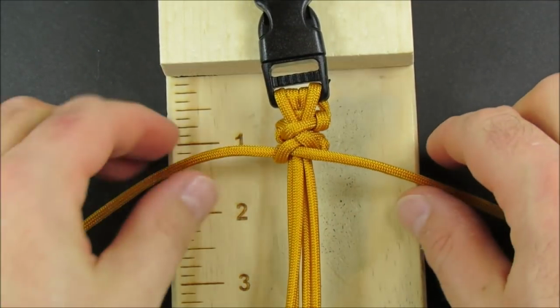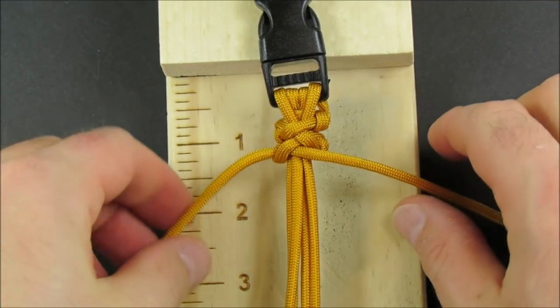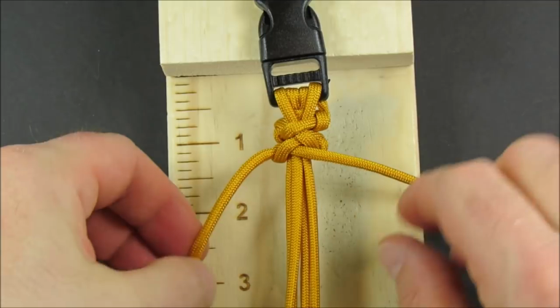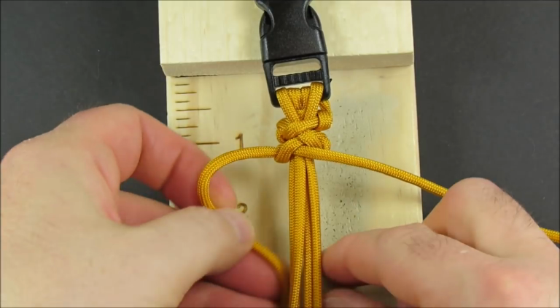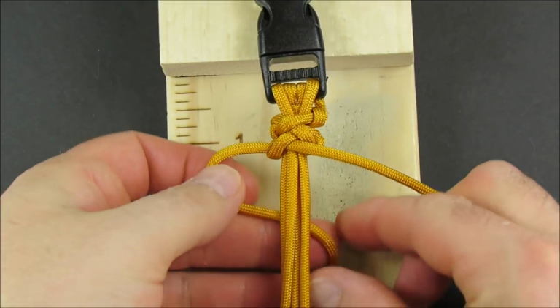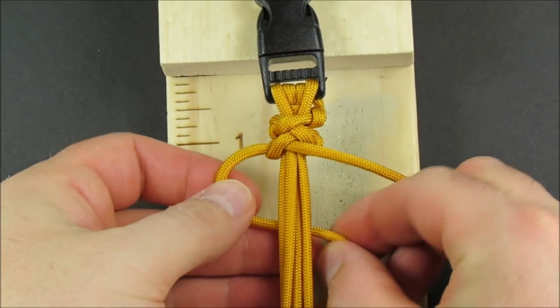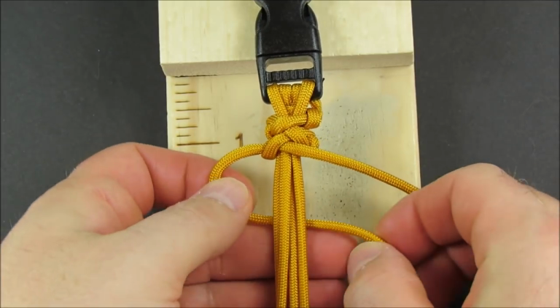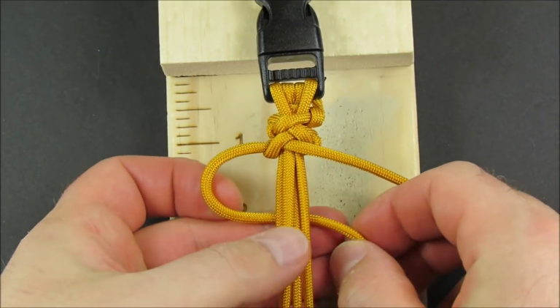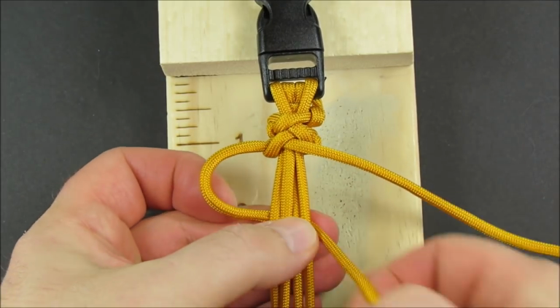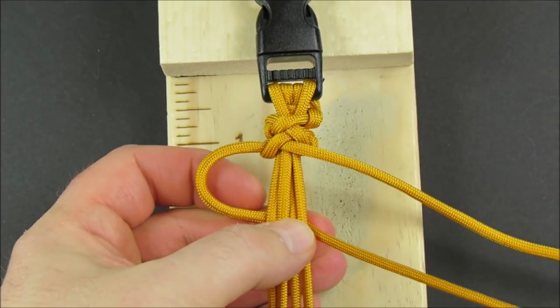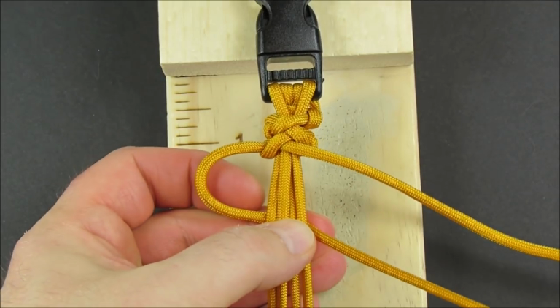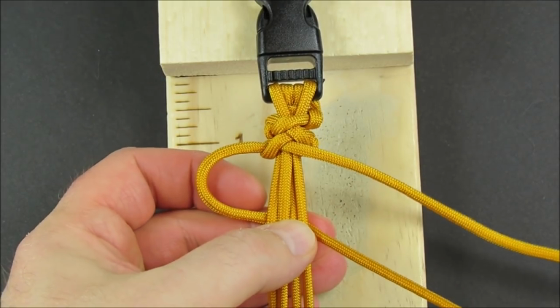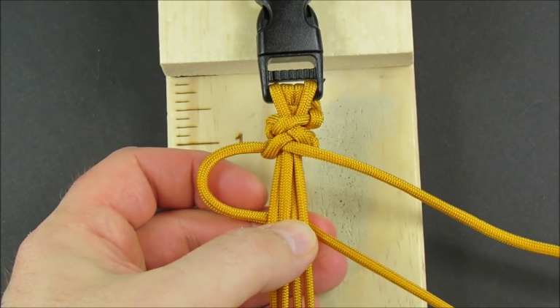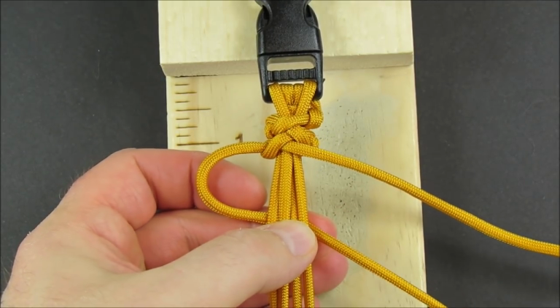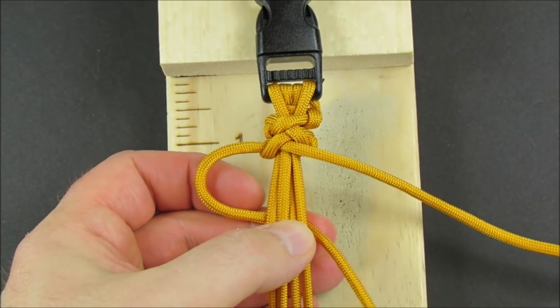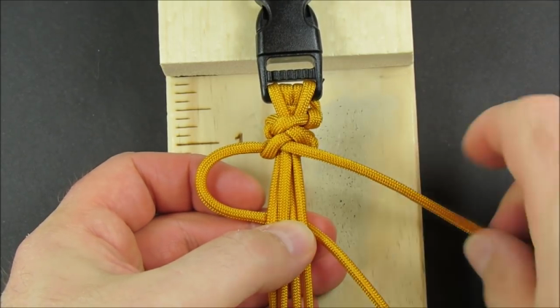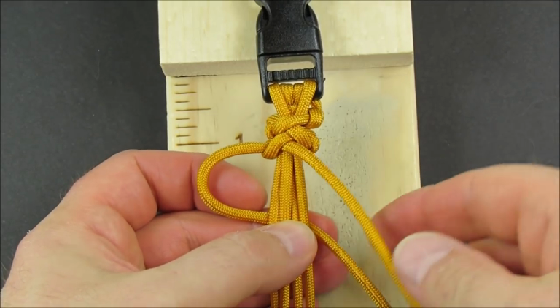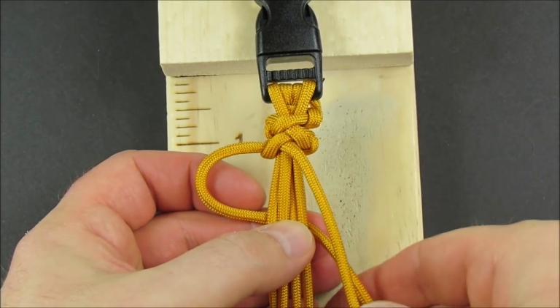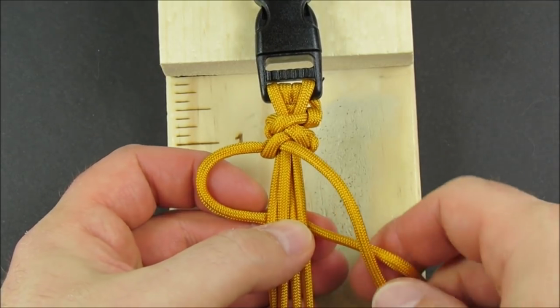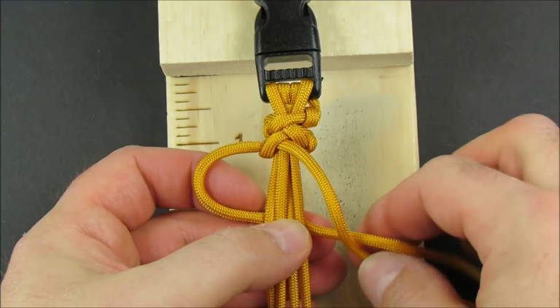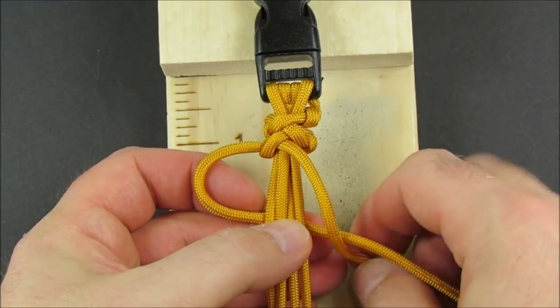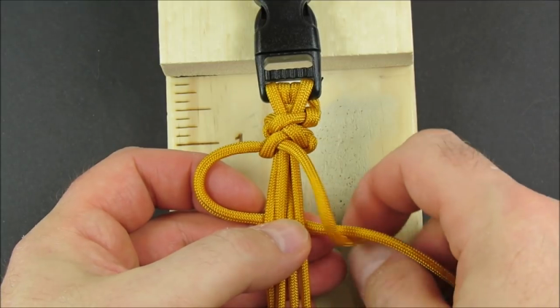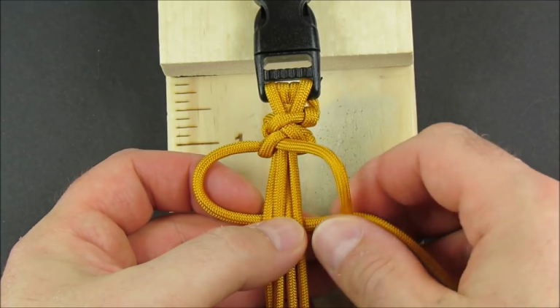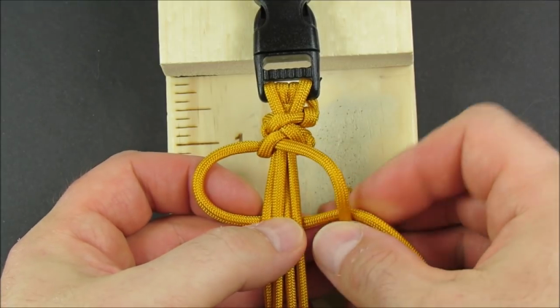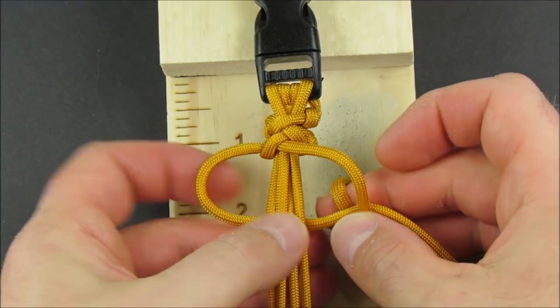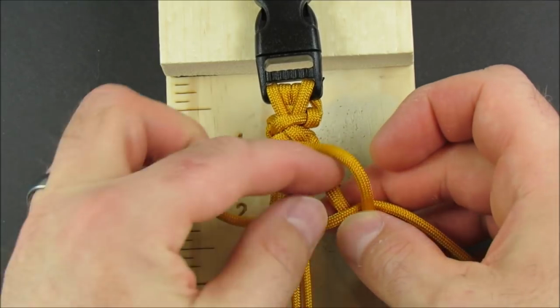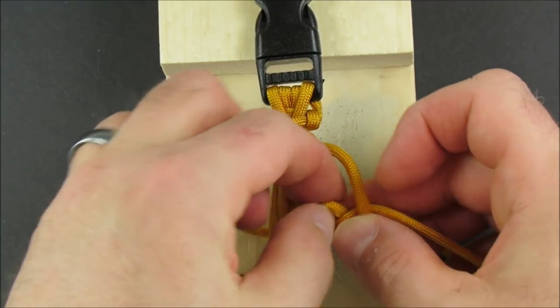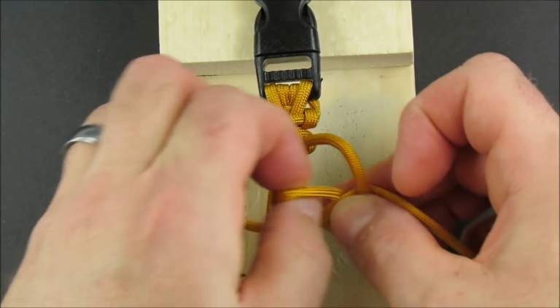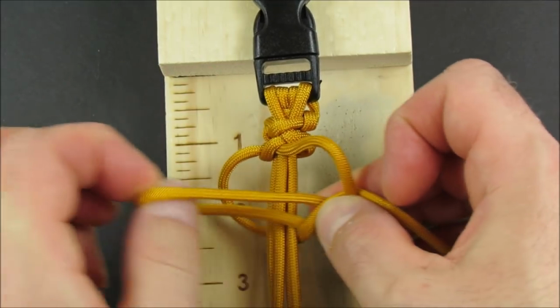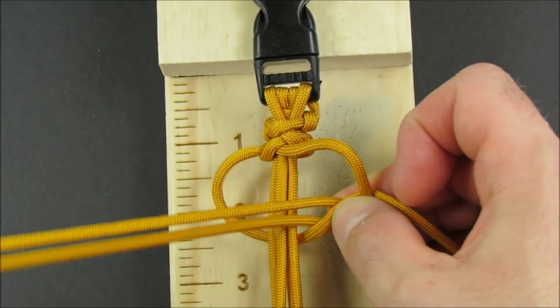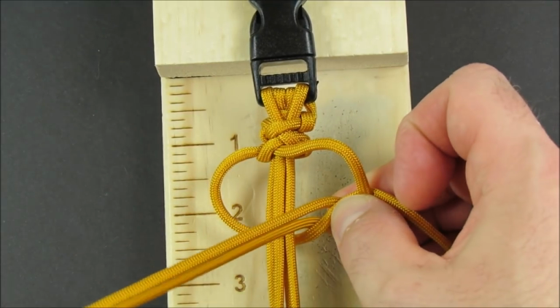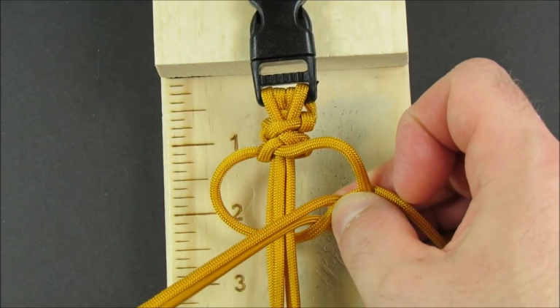Take the left cord underneath. Take the right cord over, around, and through, and over the core strands.